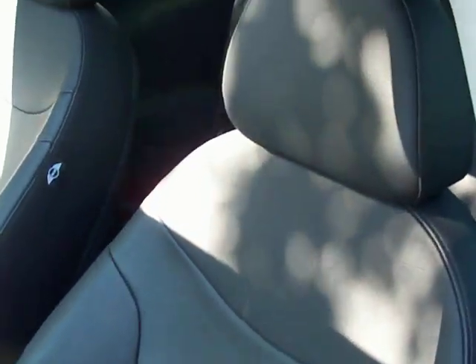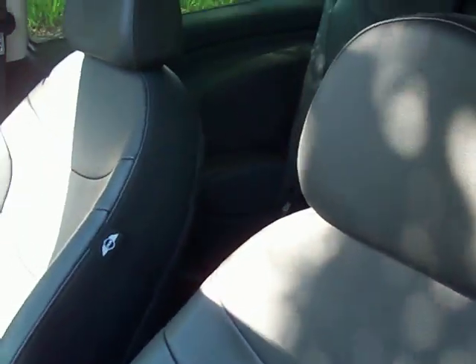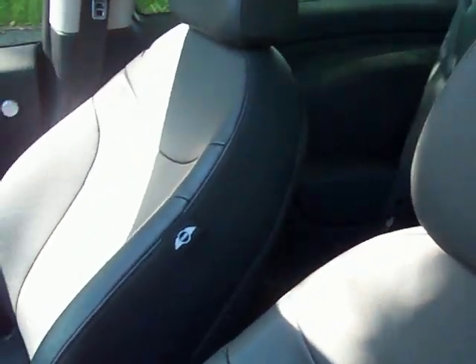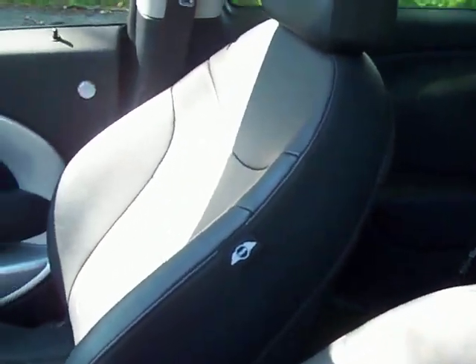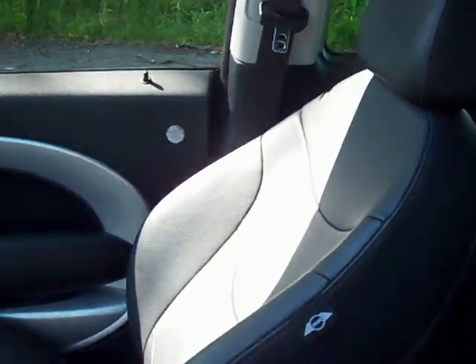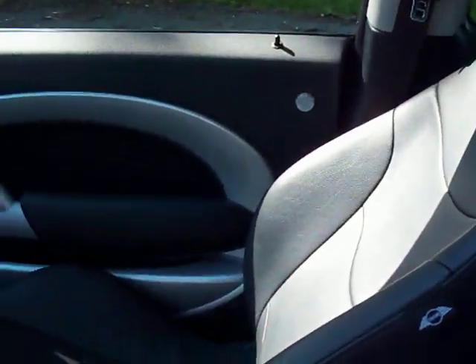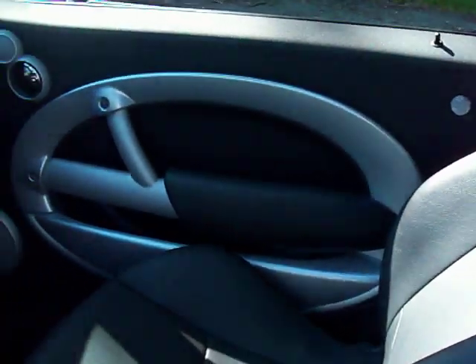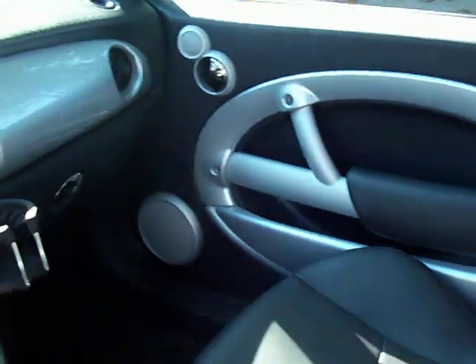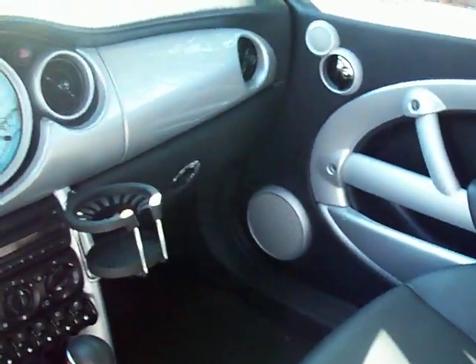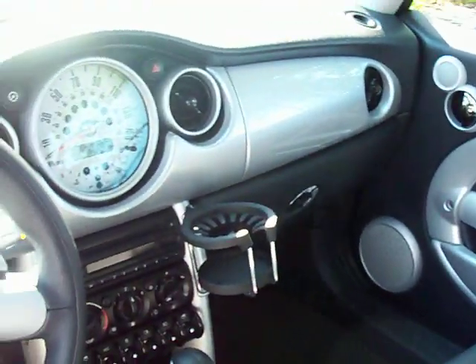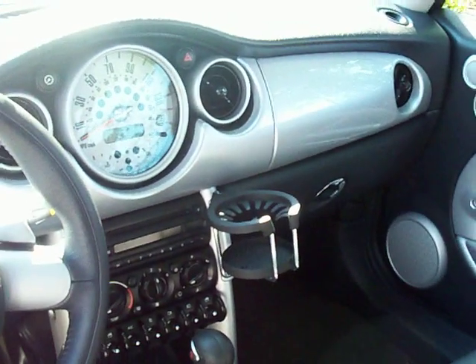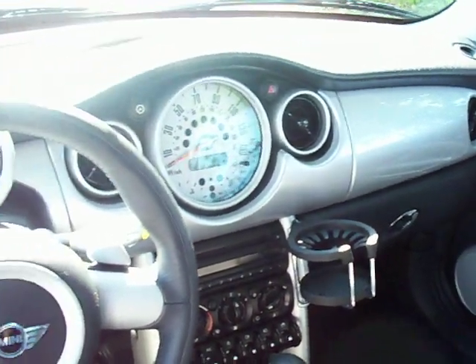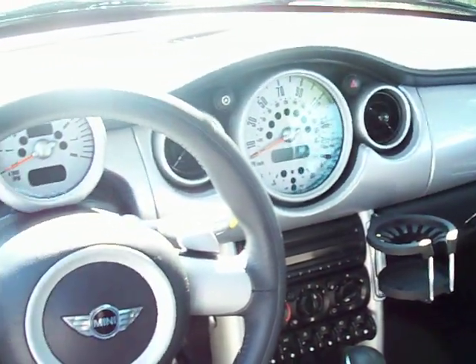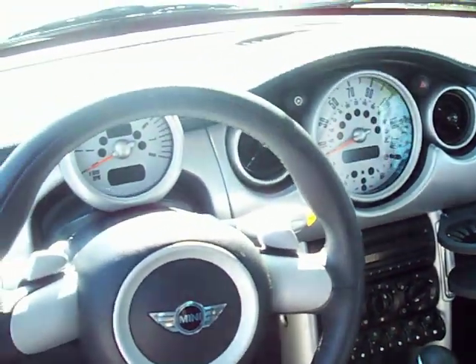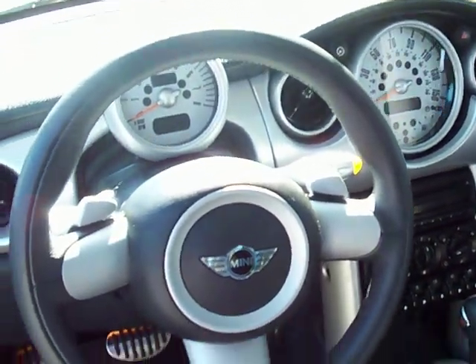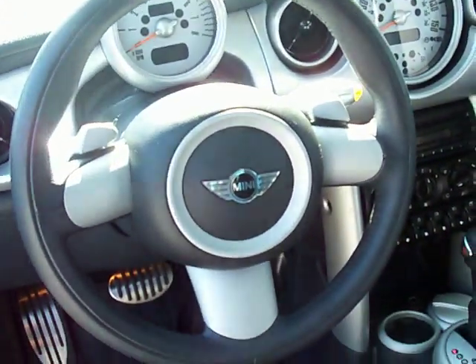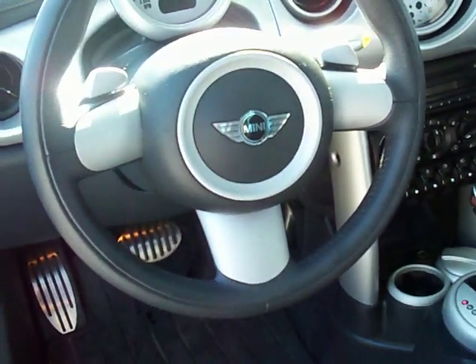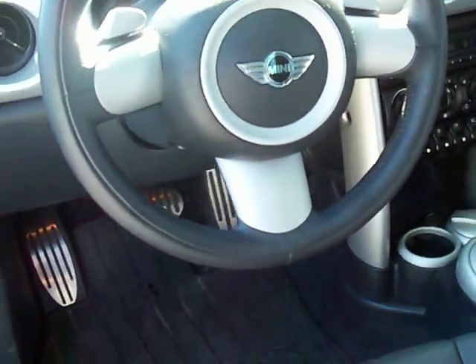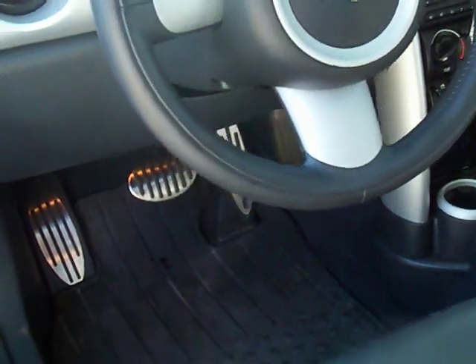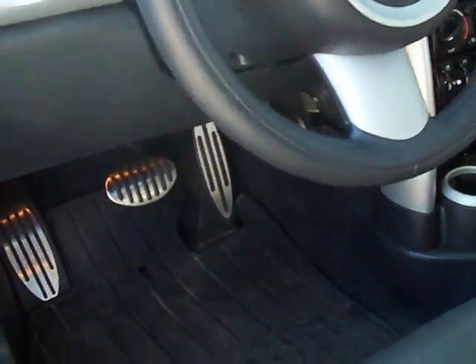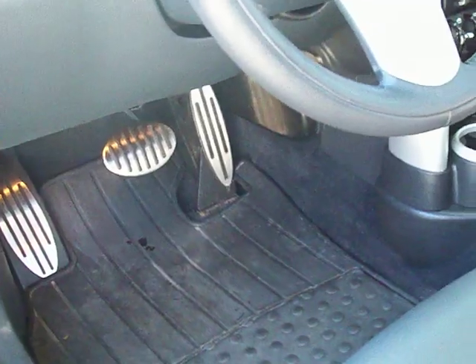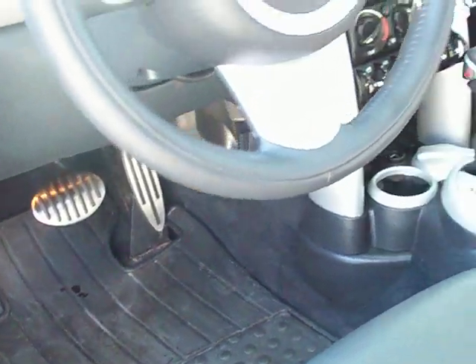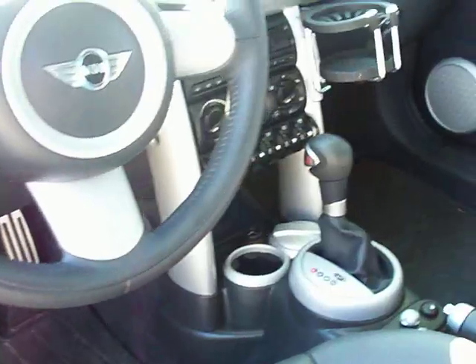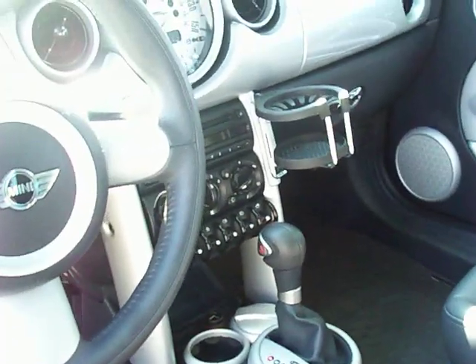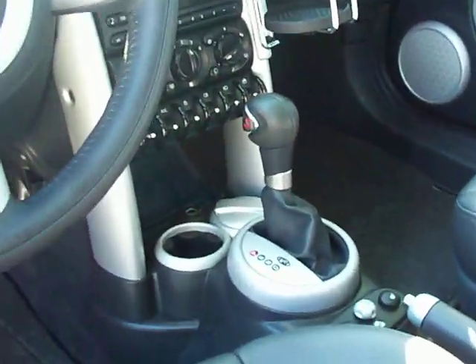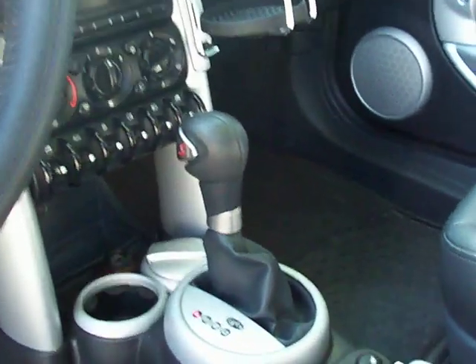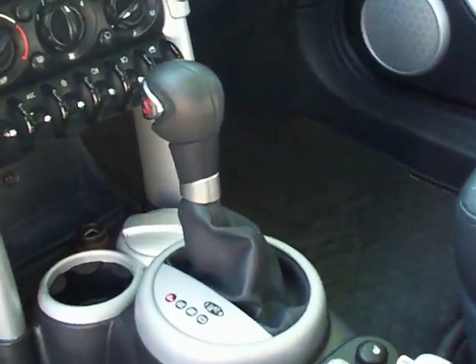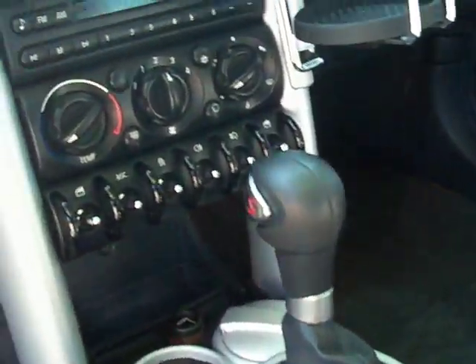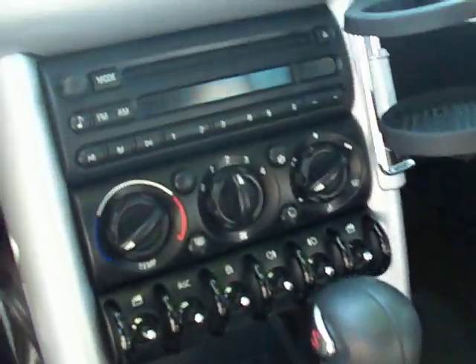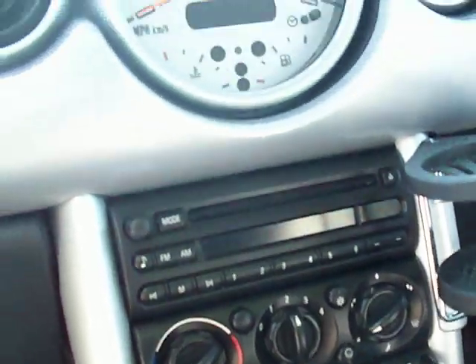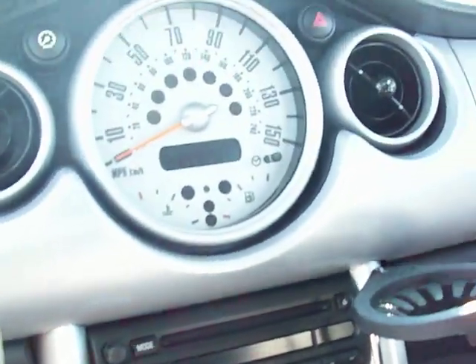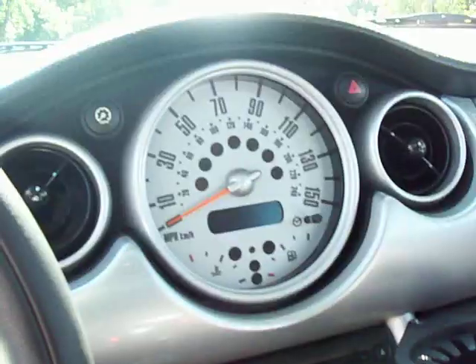Nice leather interior. Big modern gauges. Heated seats. Power windows and locks, of course.